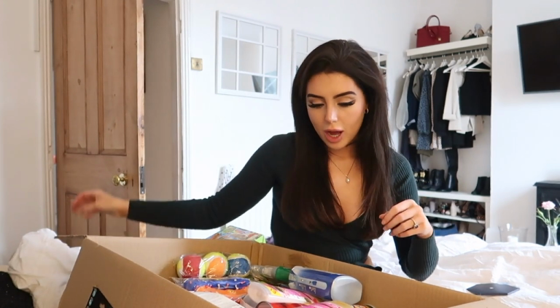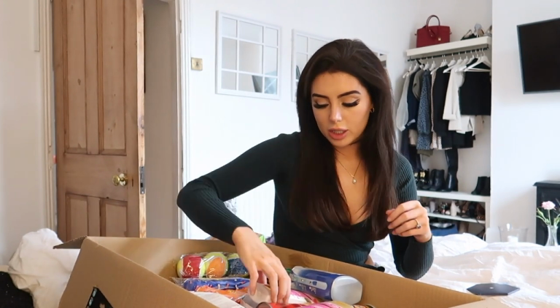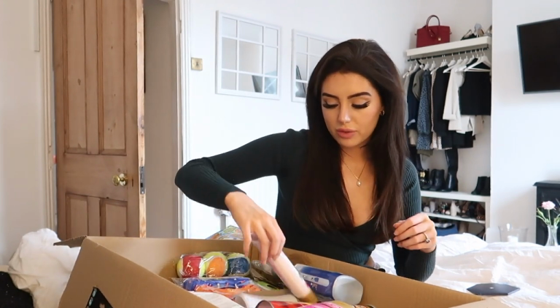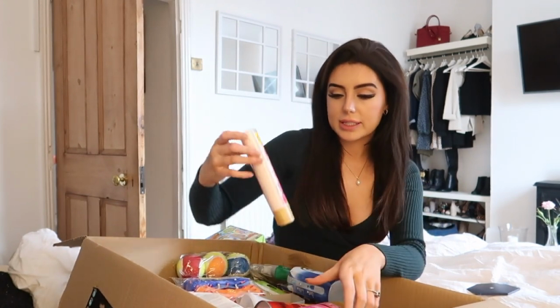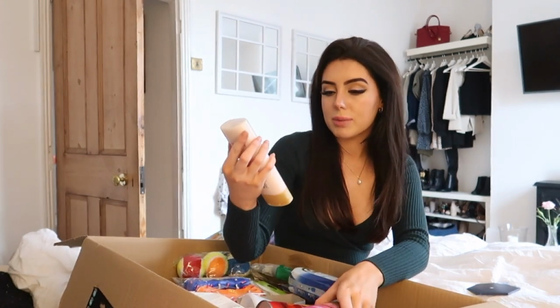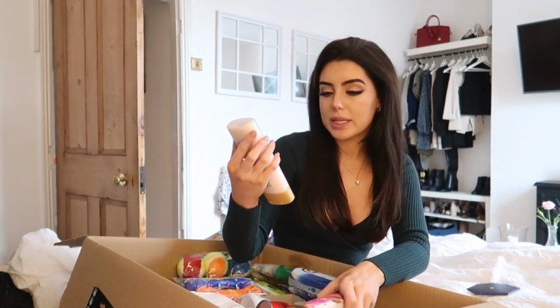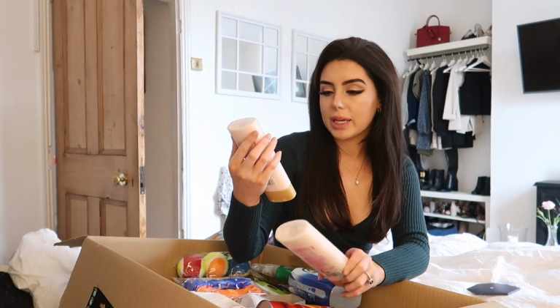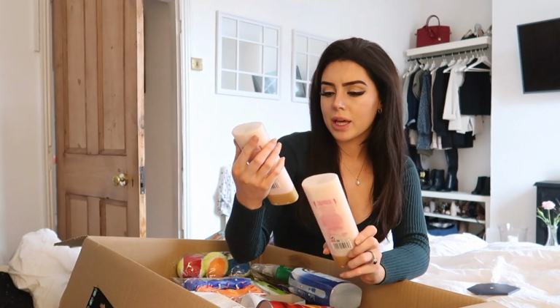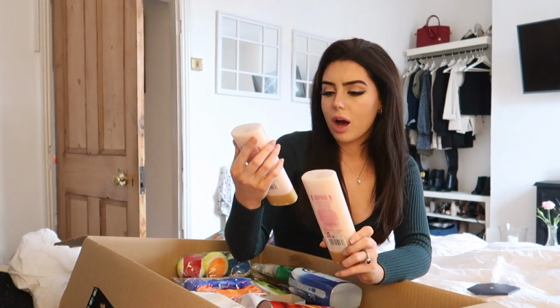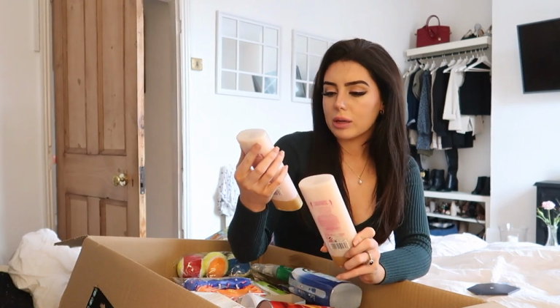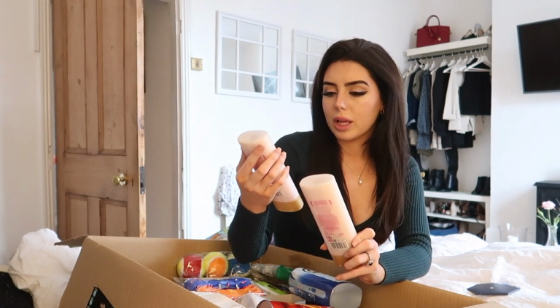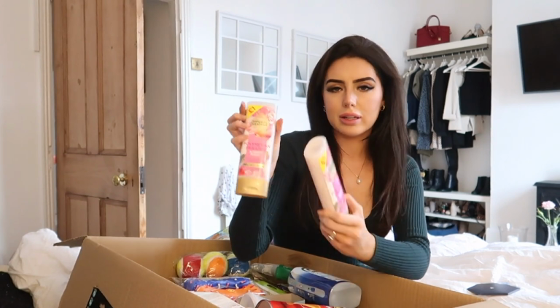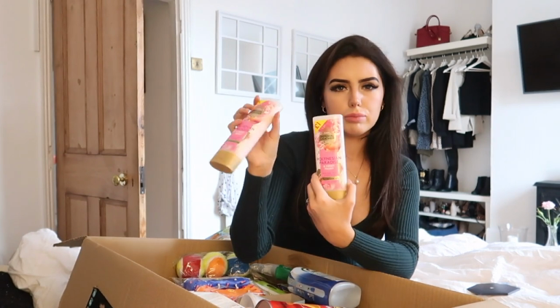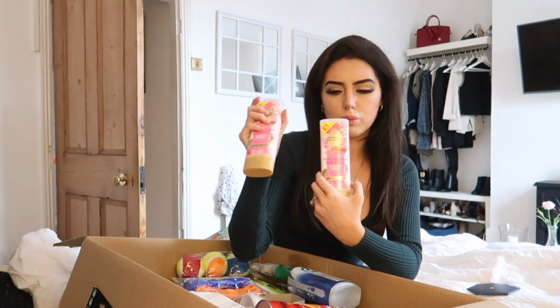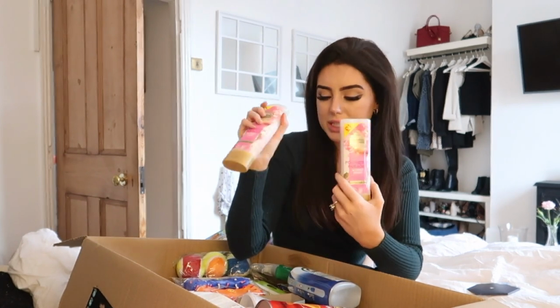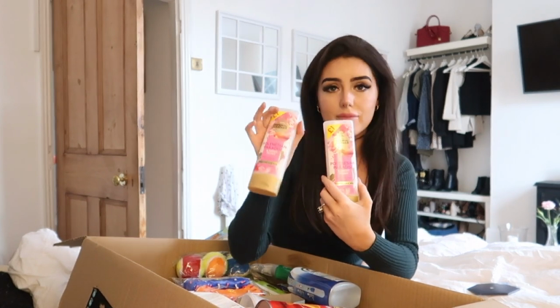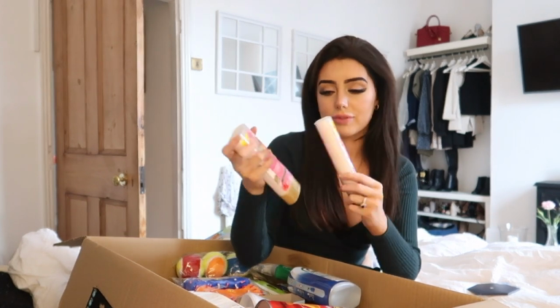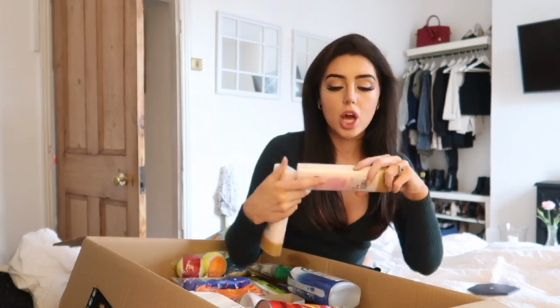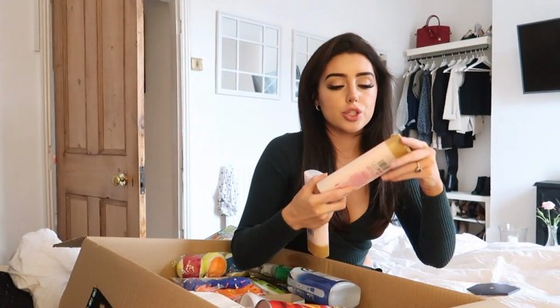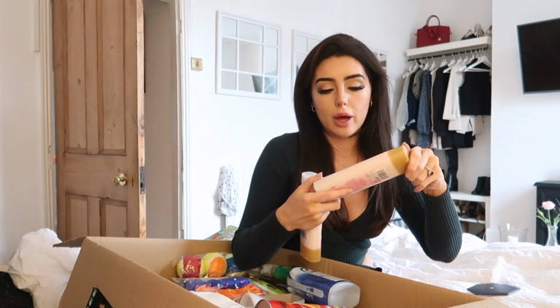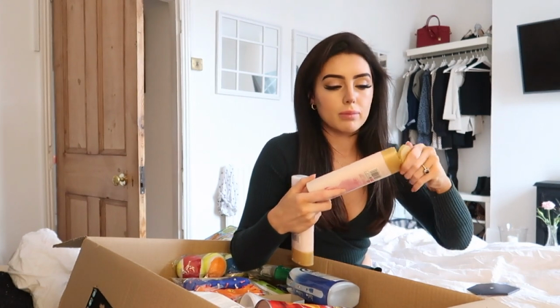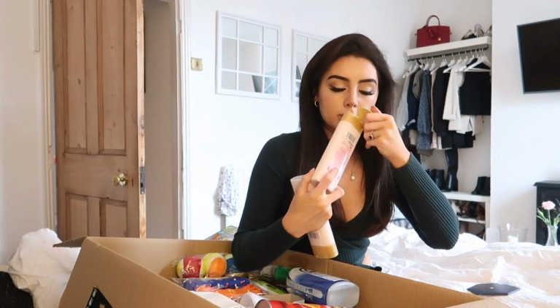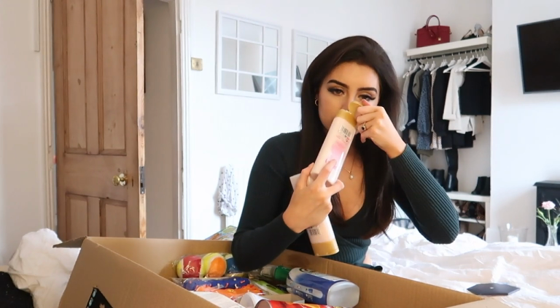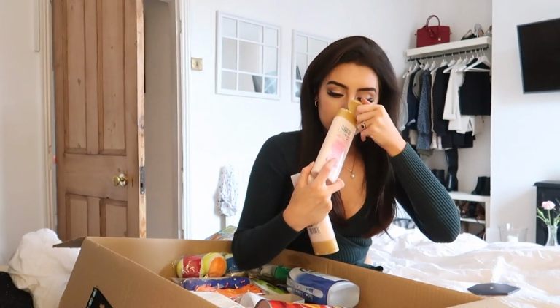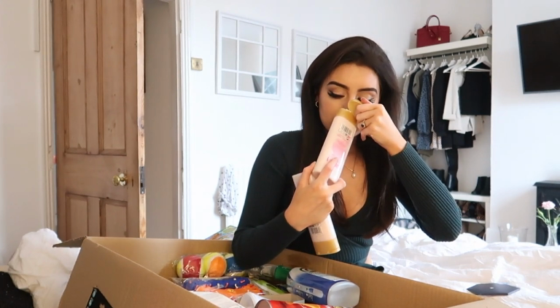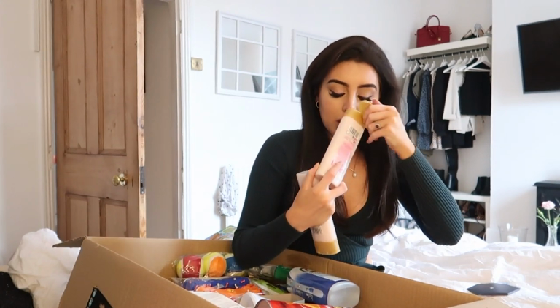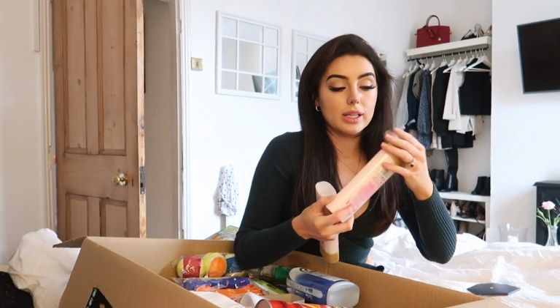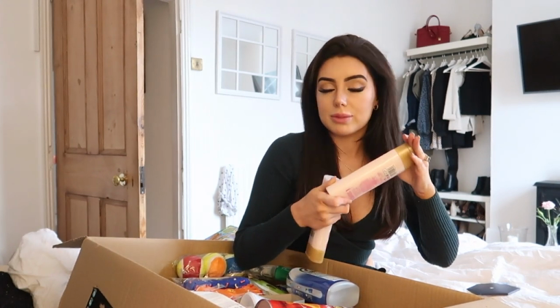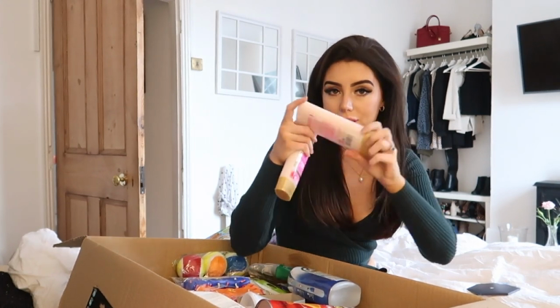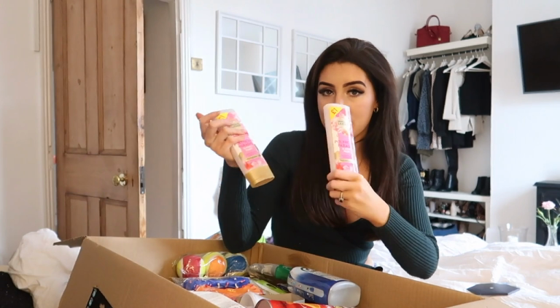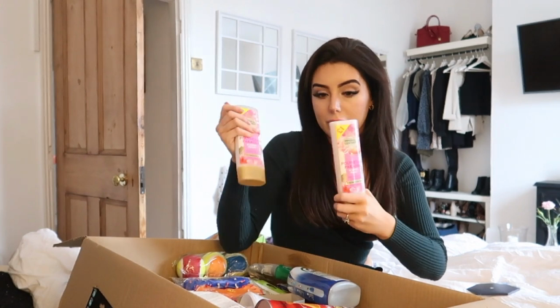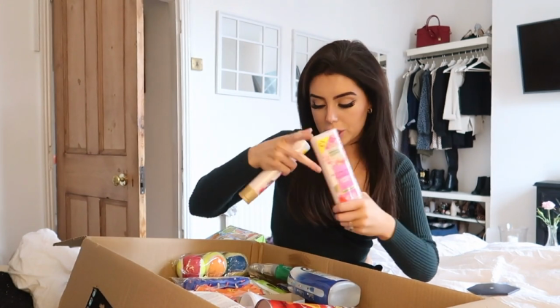I got these Lenore scent booster things — those things that you just chuck in the washing machine and it makes your fabric conditioner smell ten times better. I got two of these sweet peony body washes. I love the scent of this — it smells delicious. These are my favourite body washes.